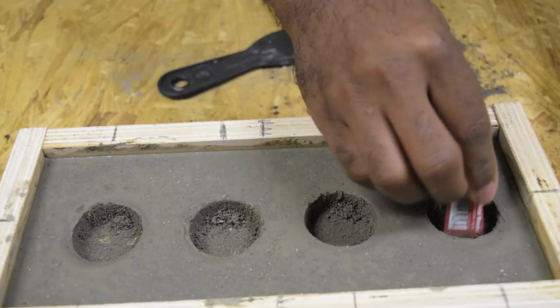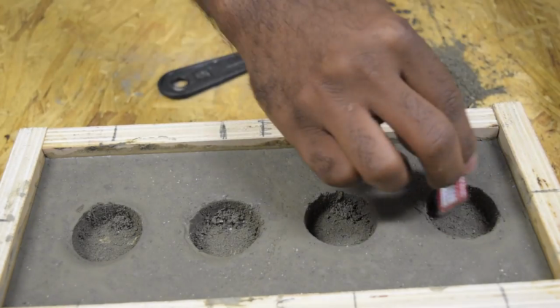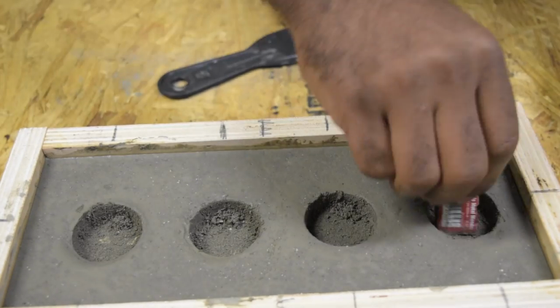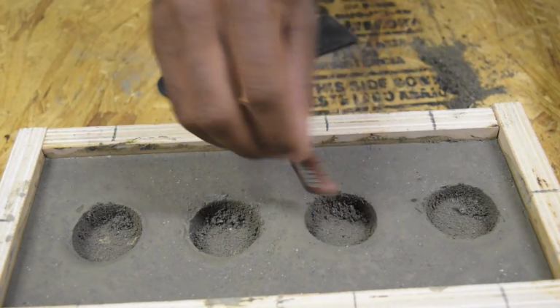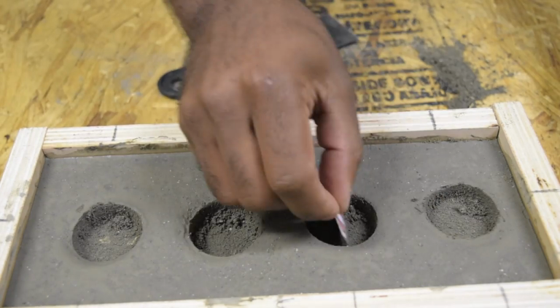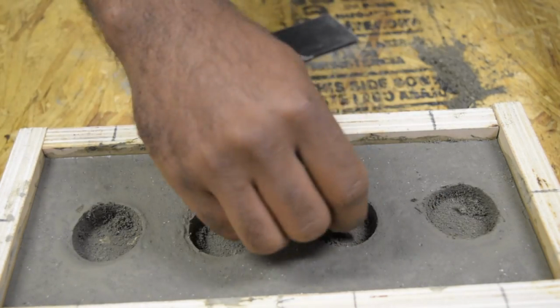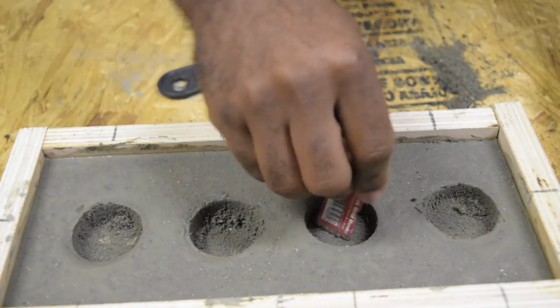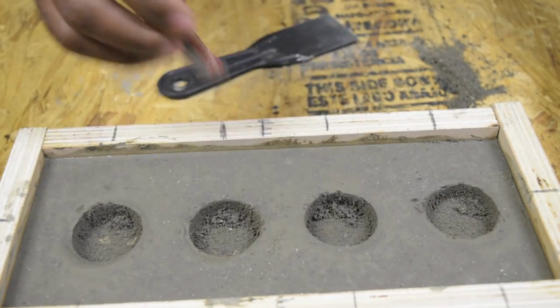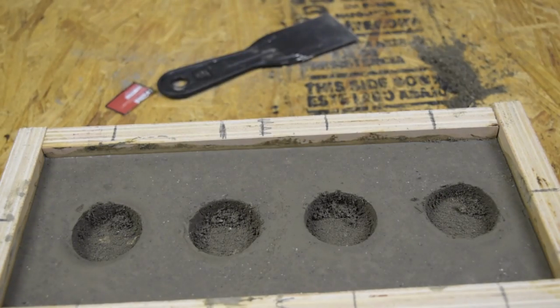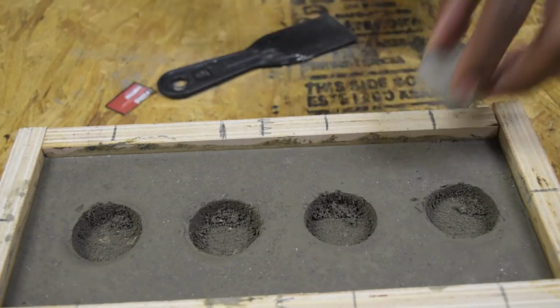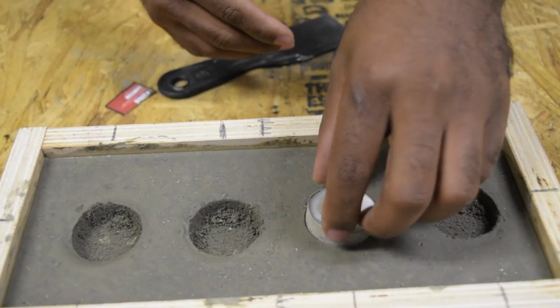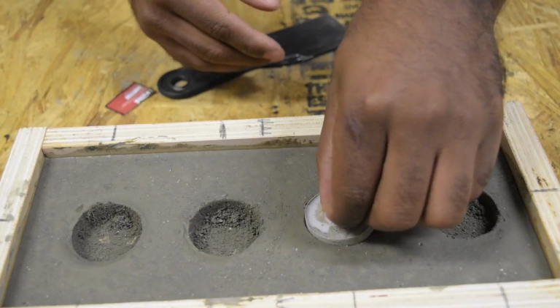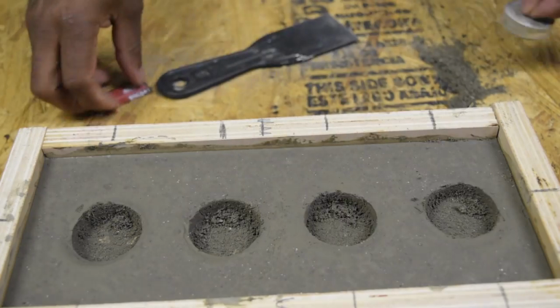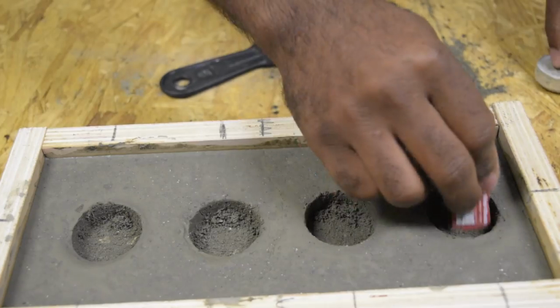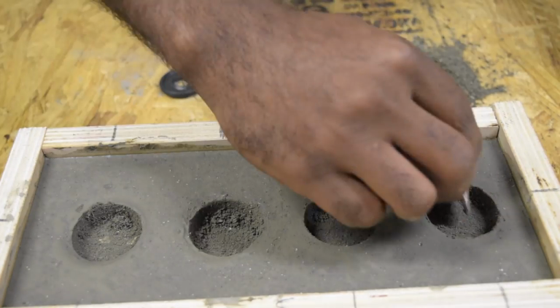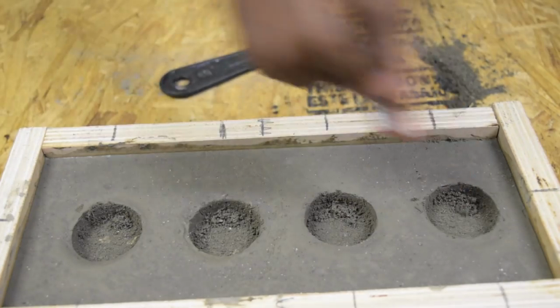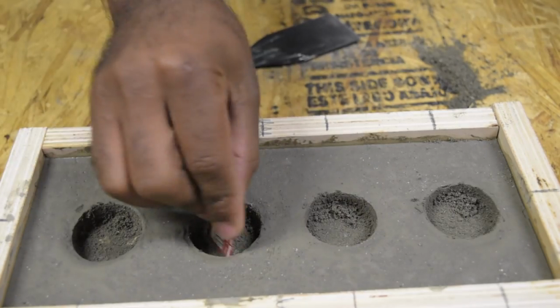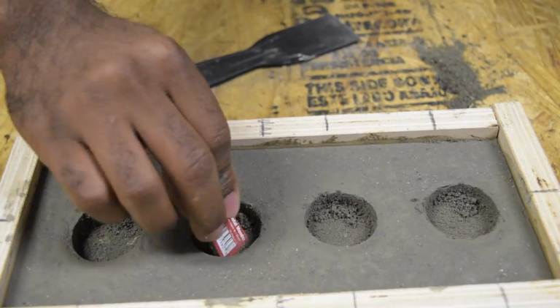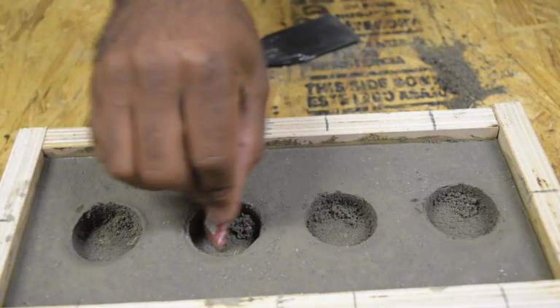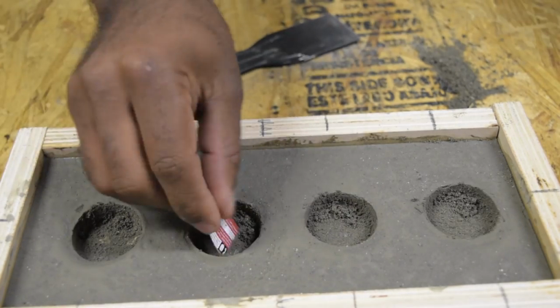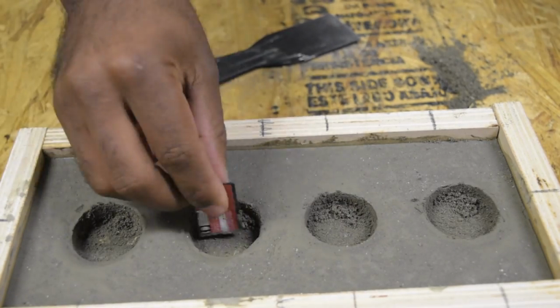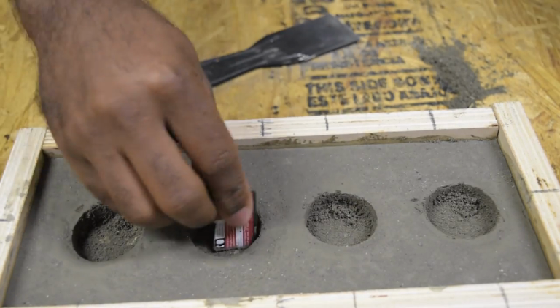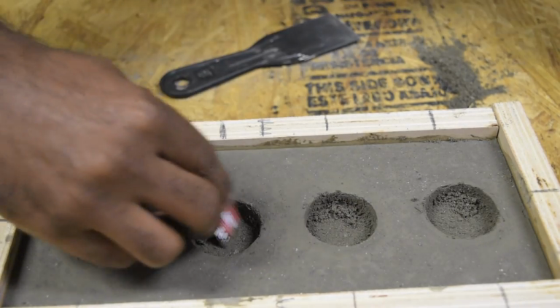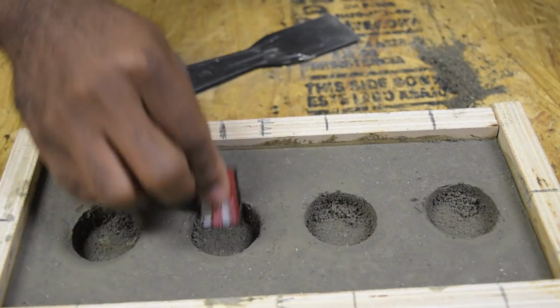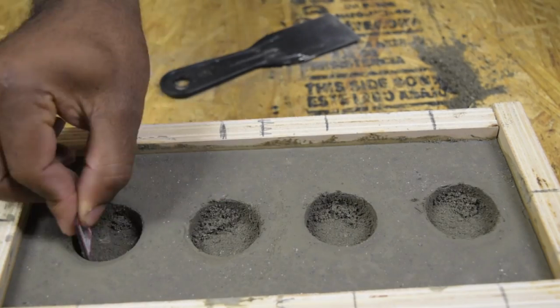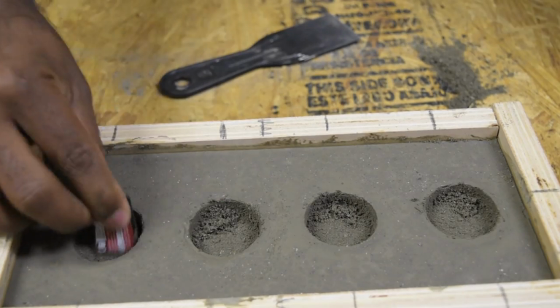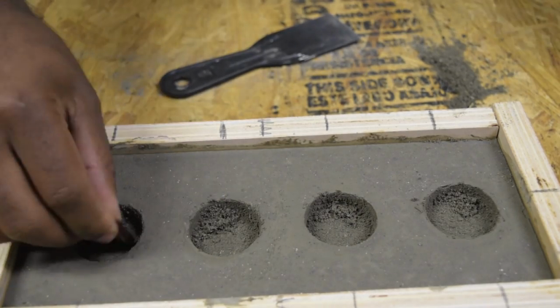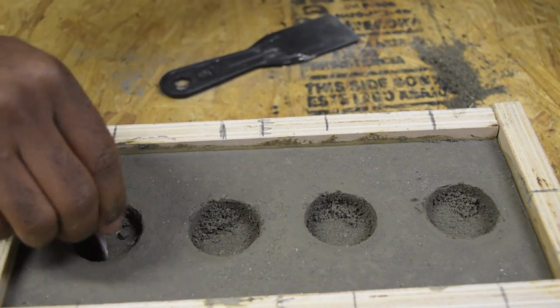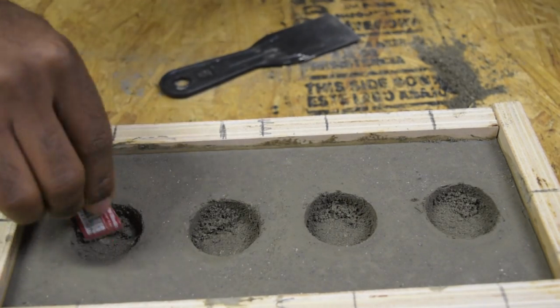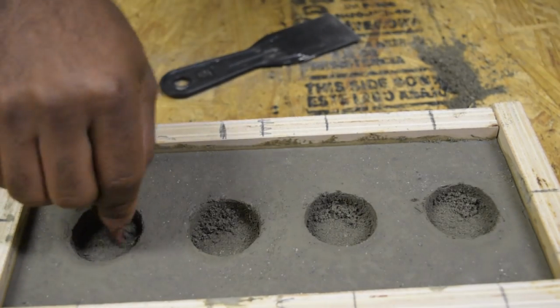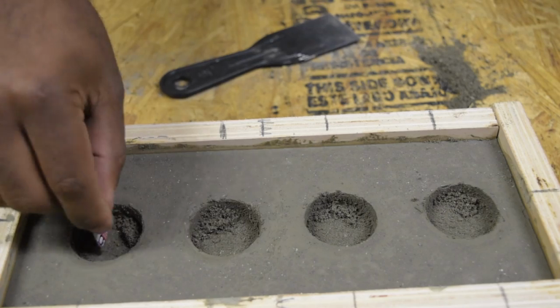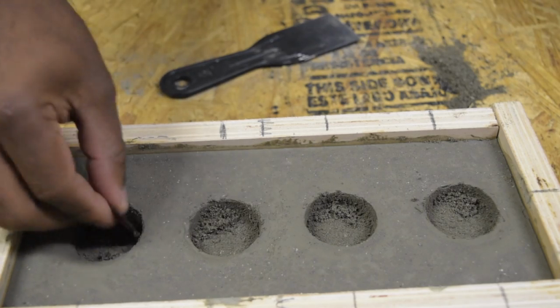After about two hours I went and checked on the form and checked the opening of the hole to see if it was easy to put a candle in. If it wasn't, I just scraped some of the extra concrete out.